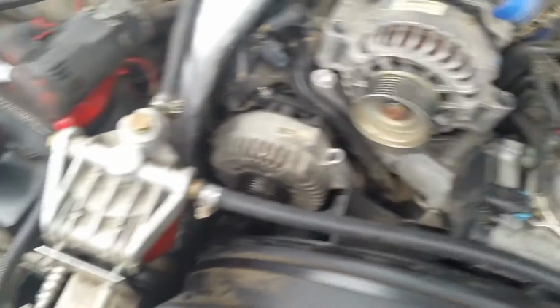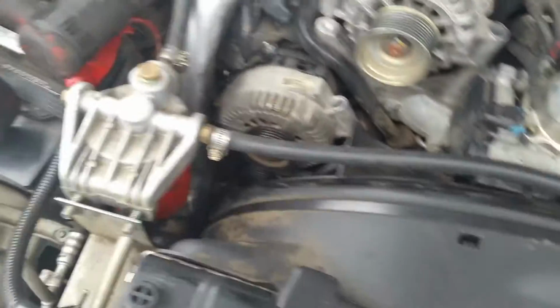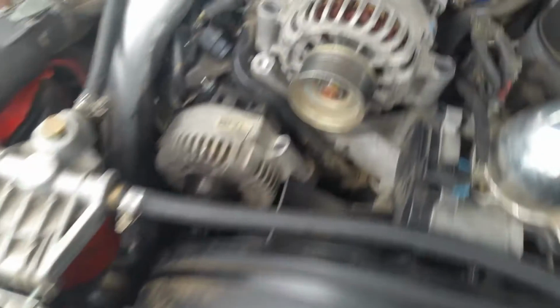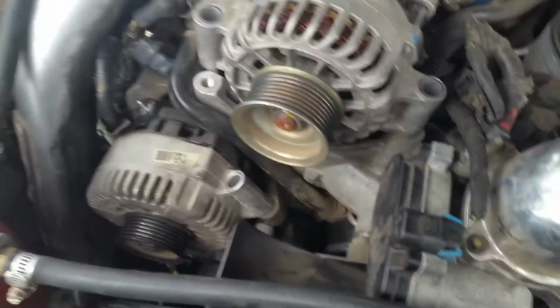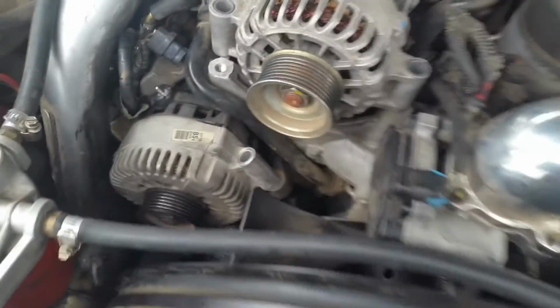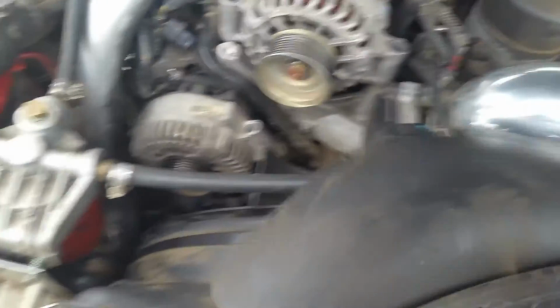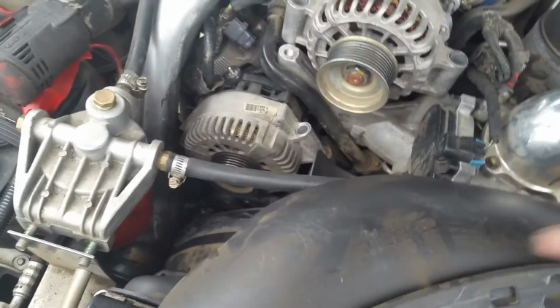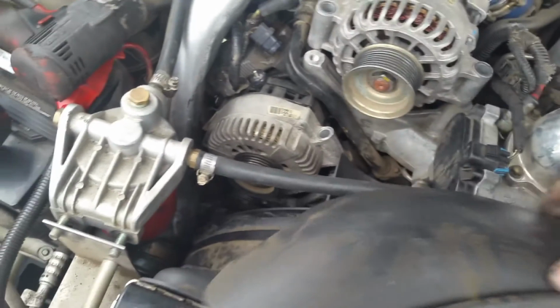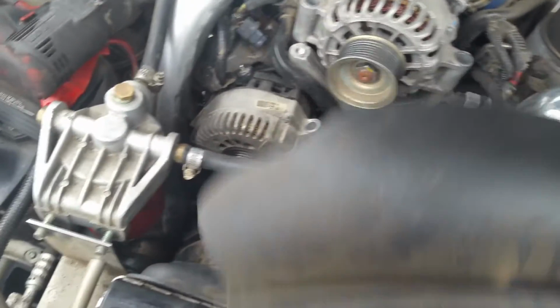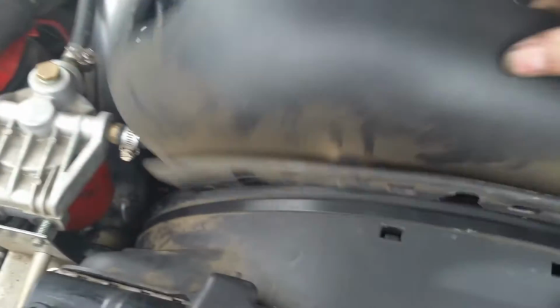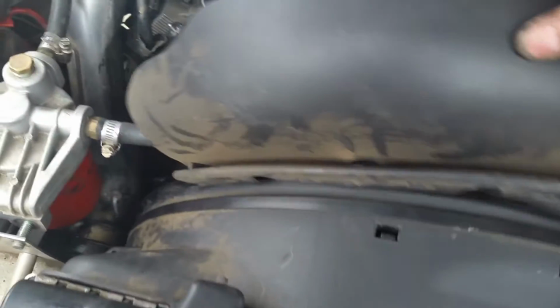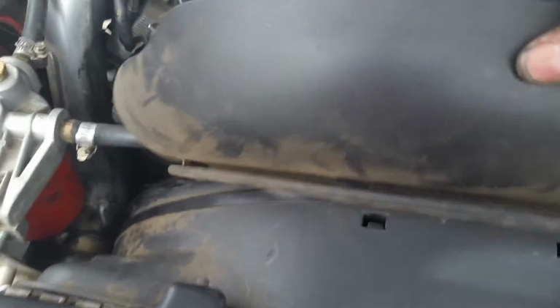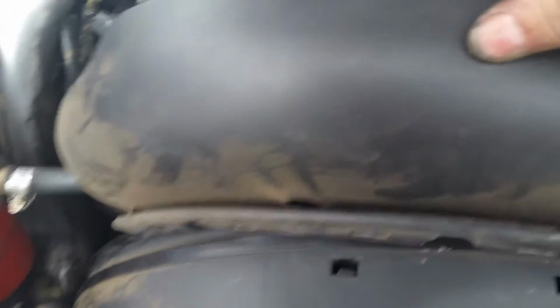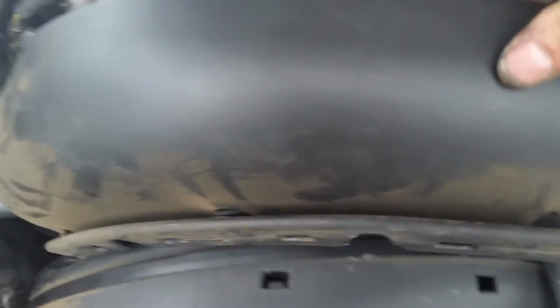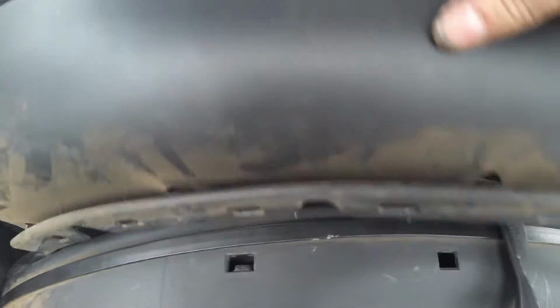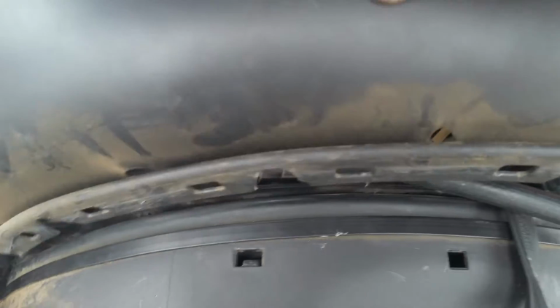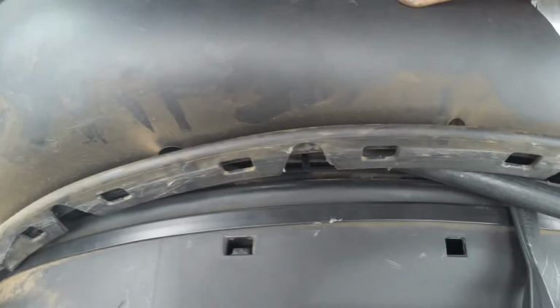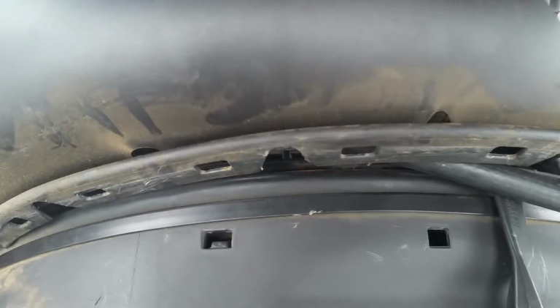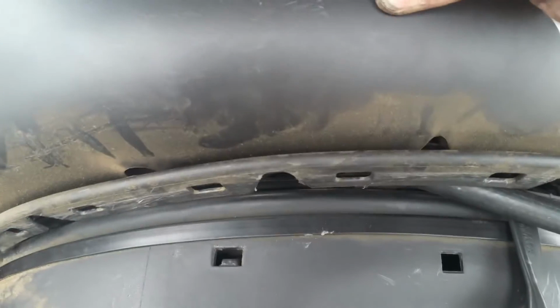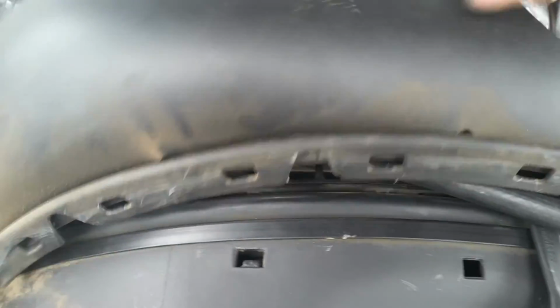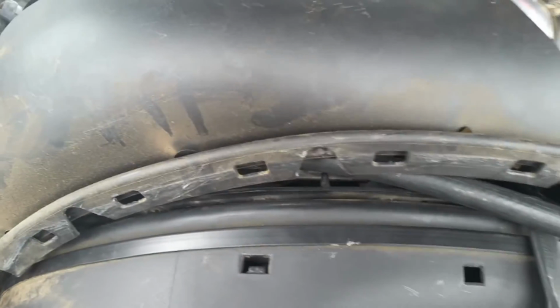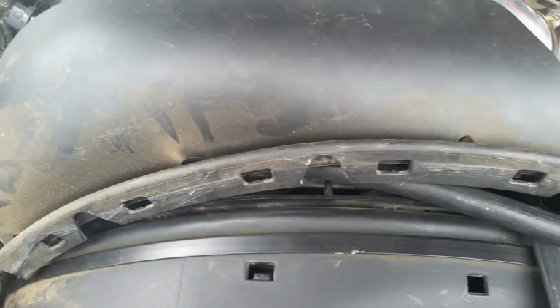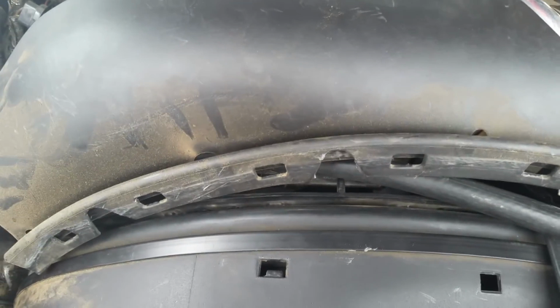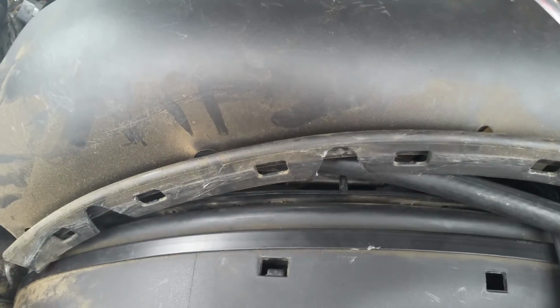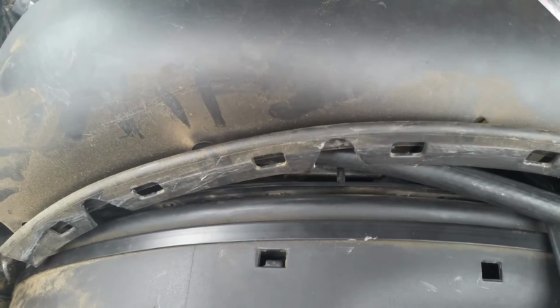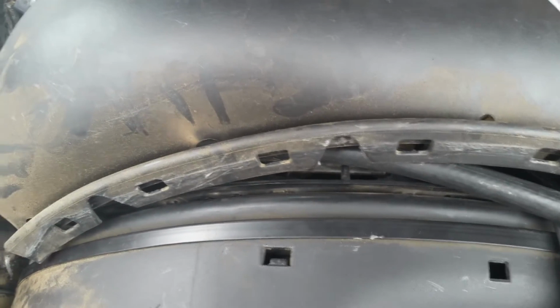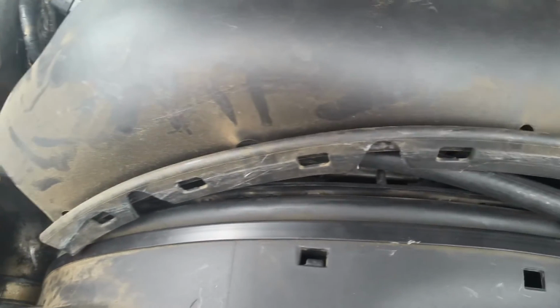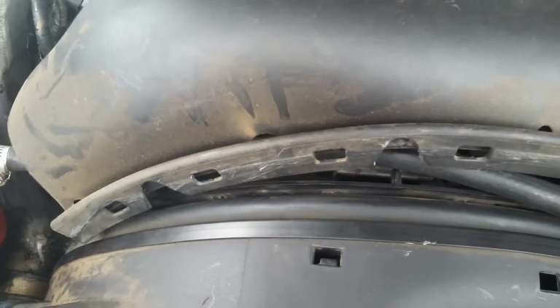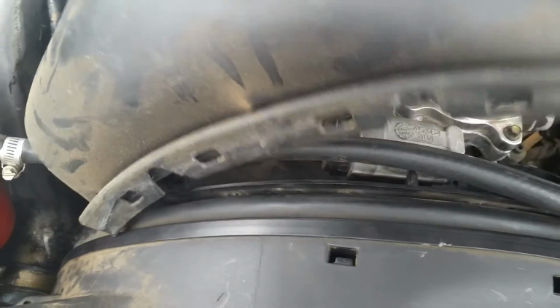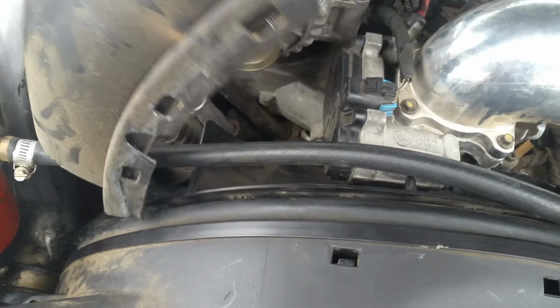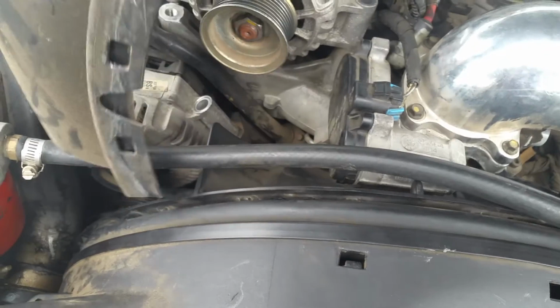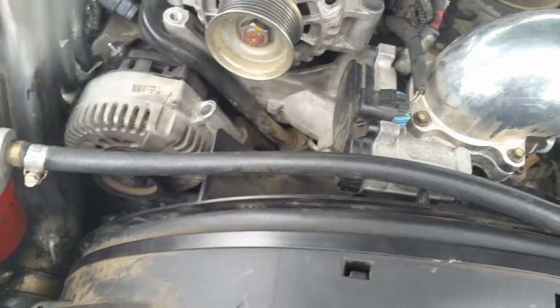Next, you've got the shroud. The shroud sits in here like this. Just get a screwdriver in there, pop these tabs out, and then roll it out like that.